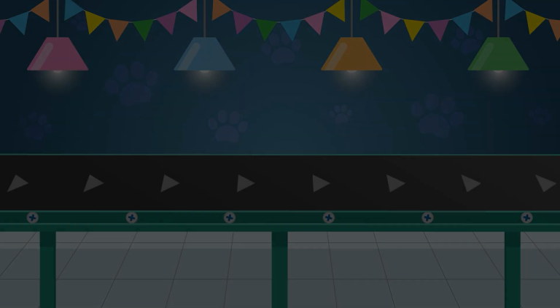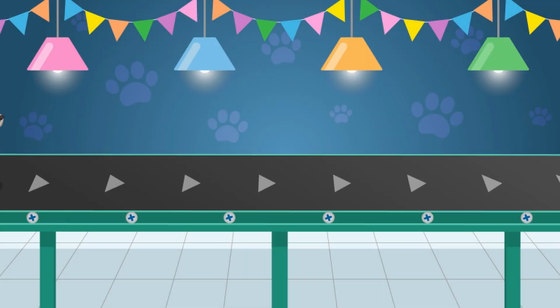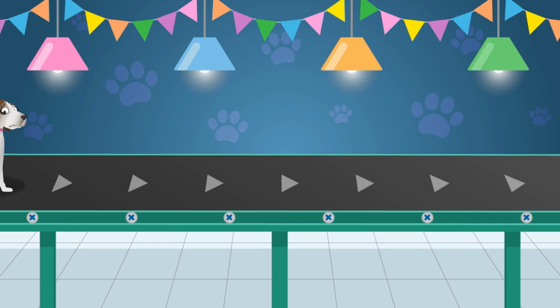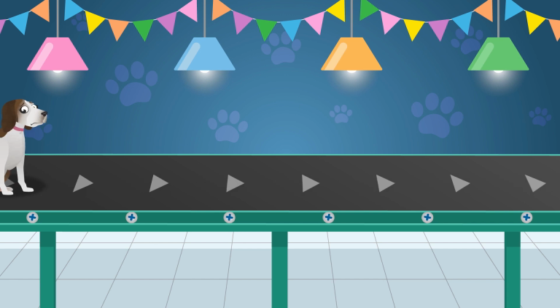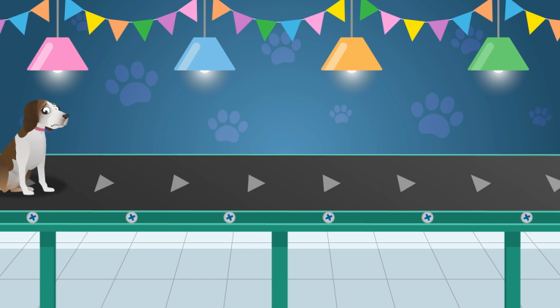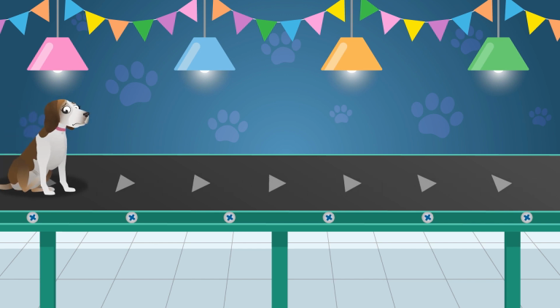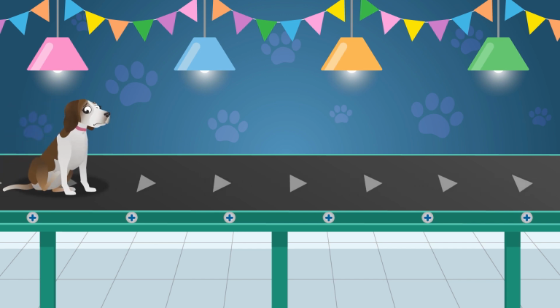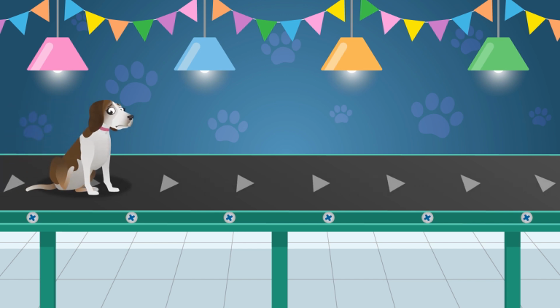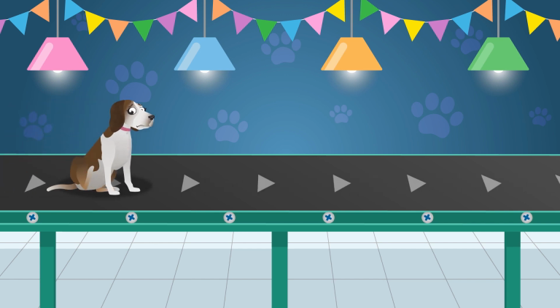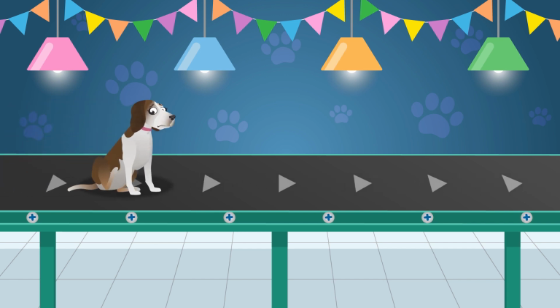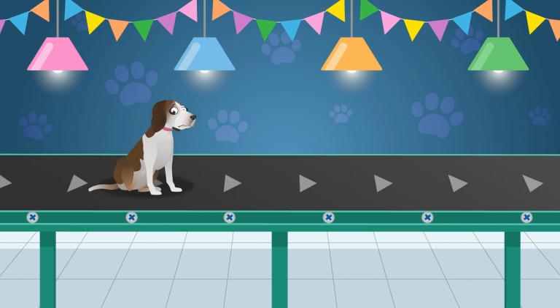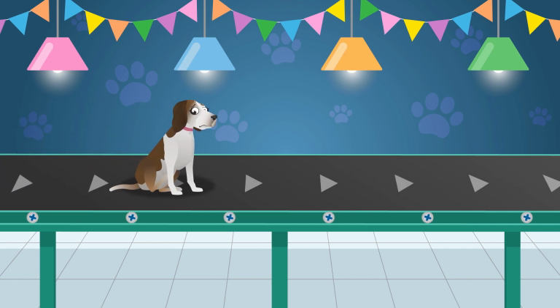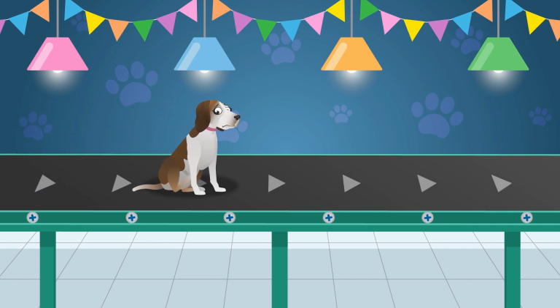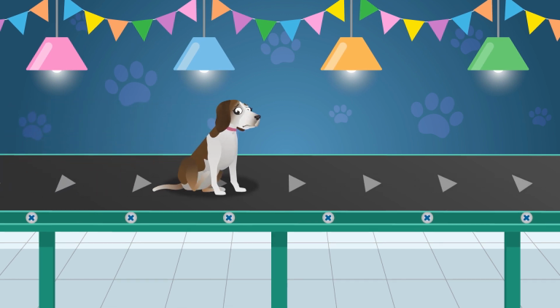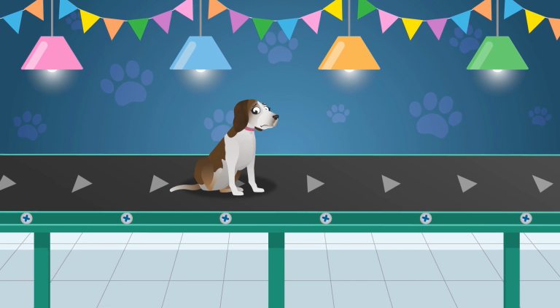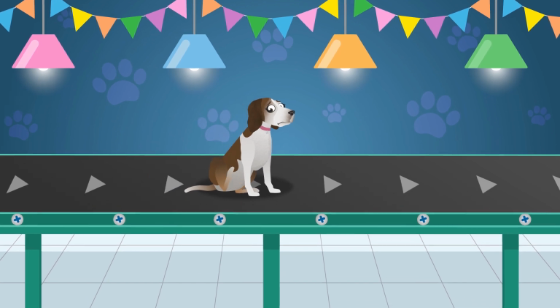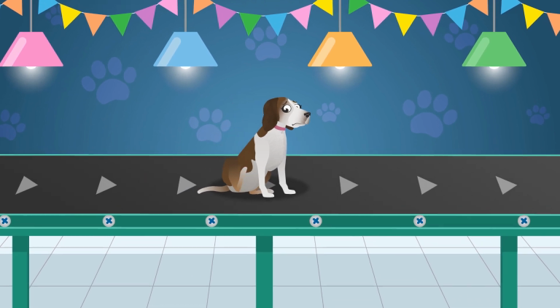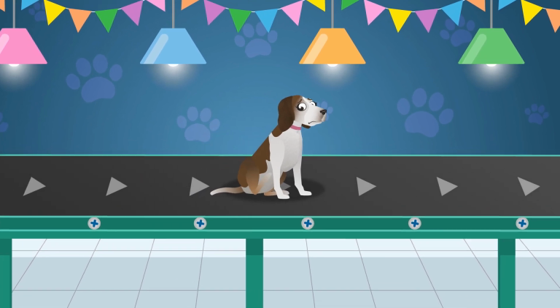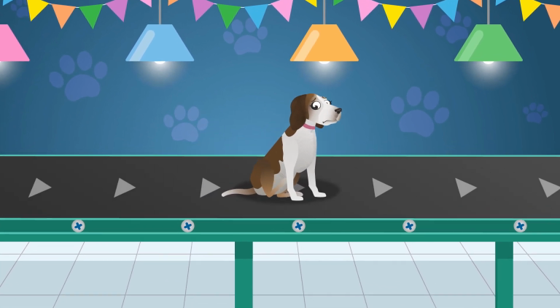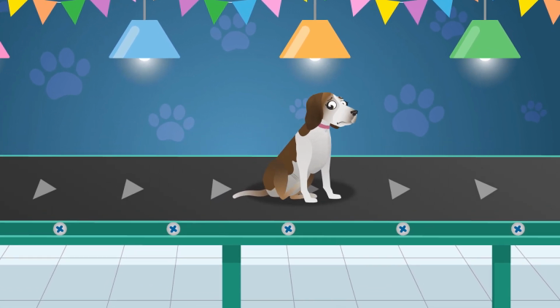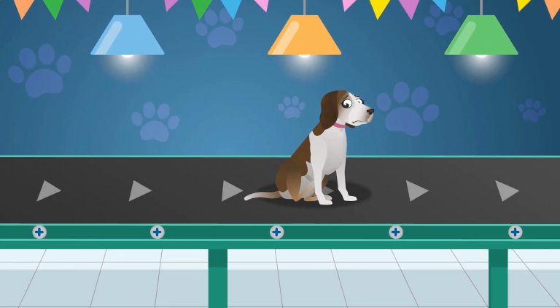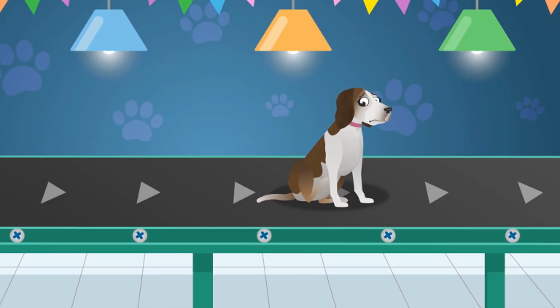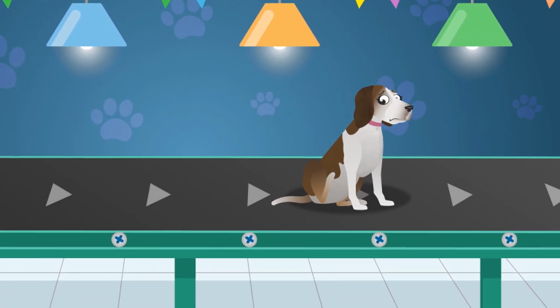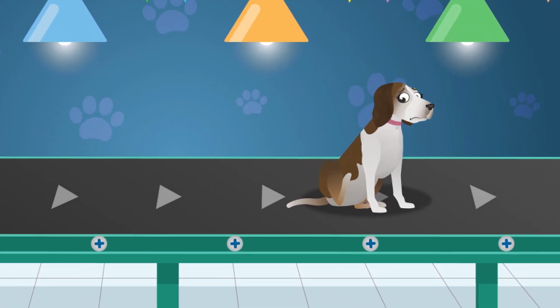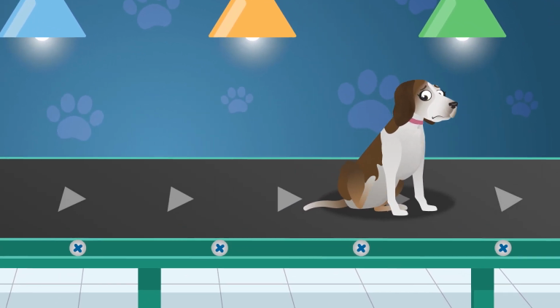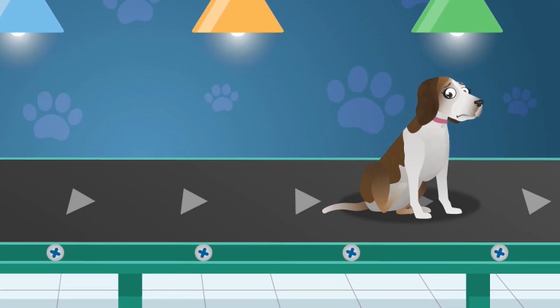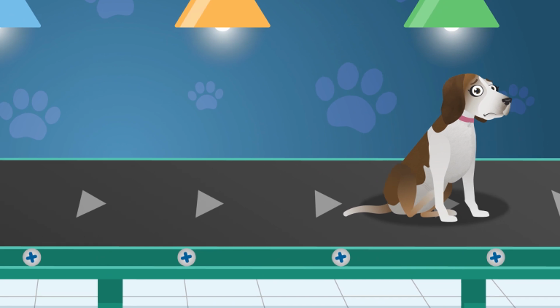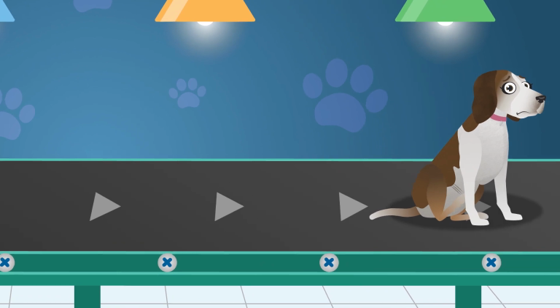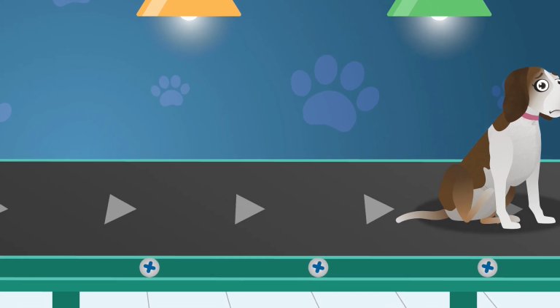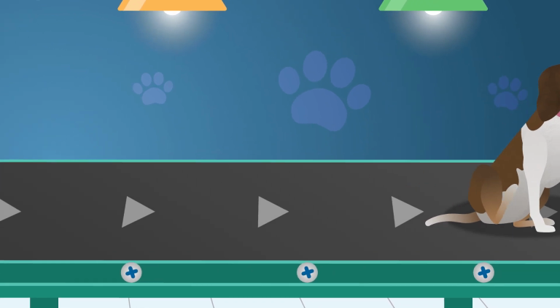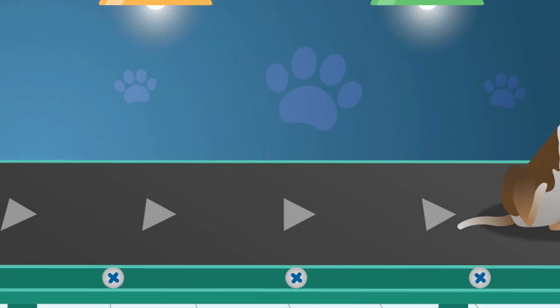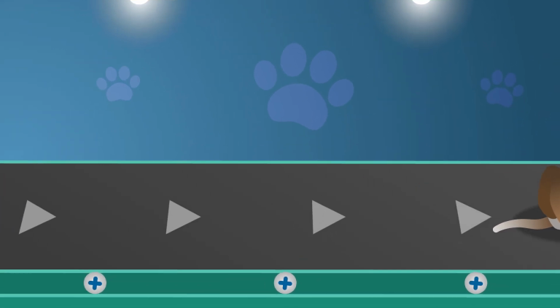Lily is a breed of dog called a beagle. Did you know that a beagle could use its powerful sense of smell to follow another animal's tracks, even if they're buried under deep snow?